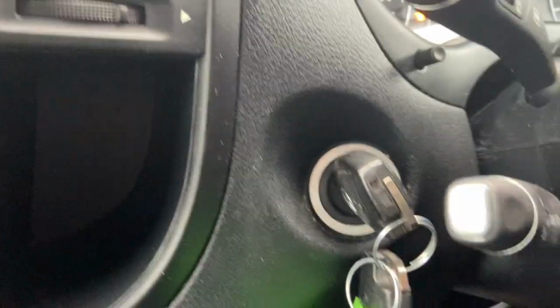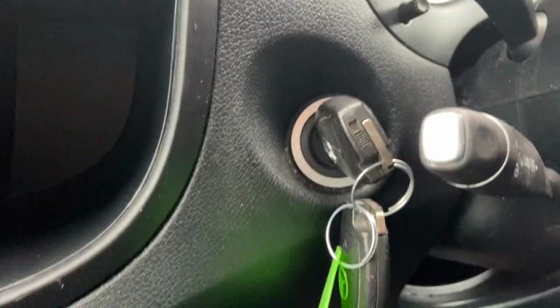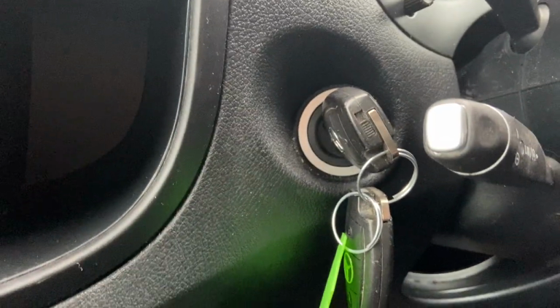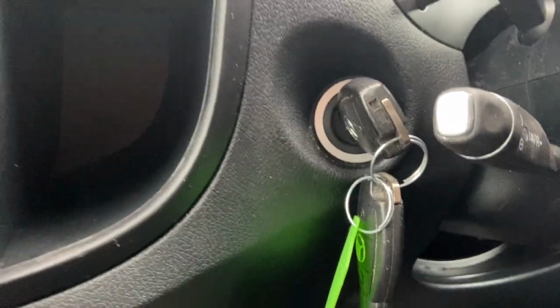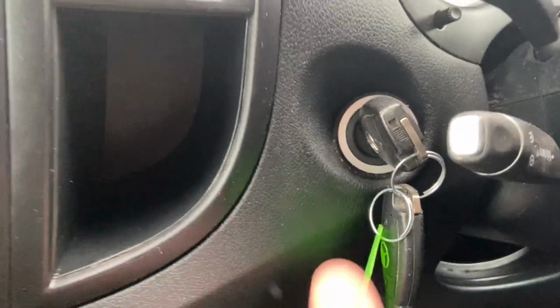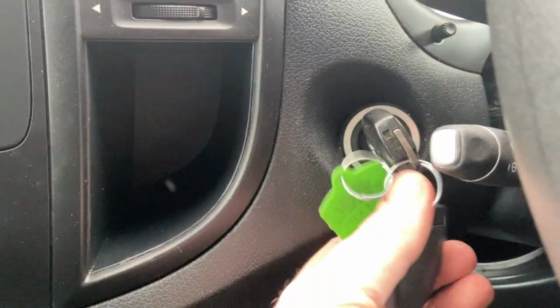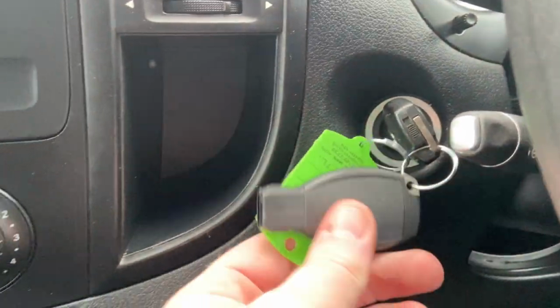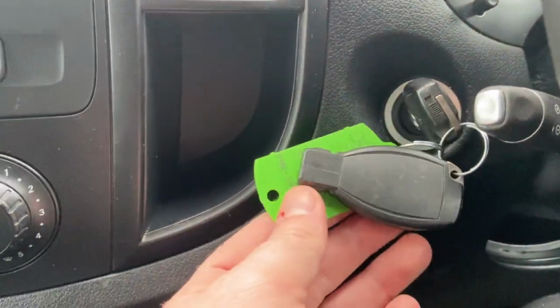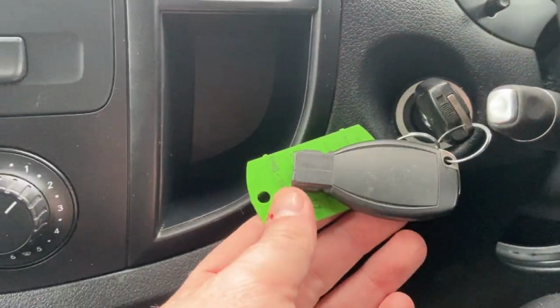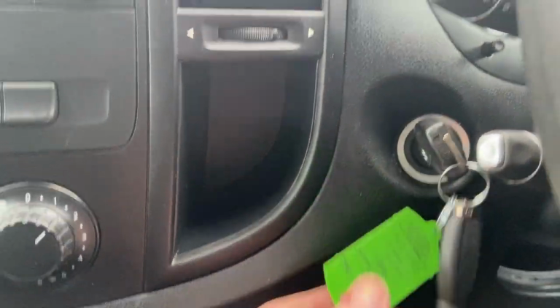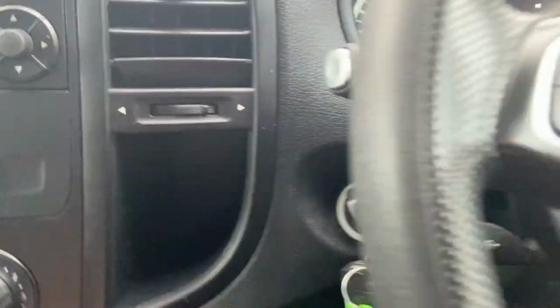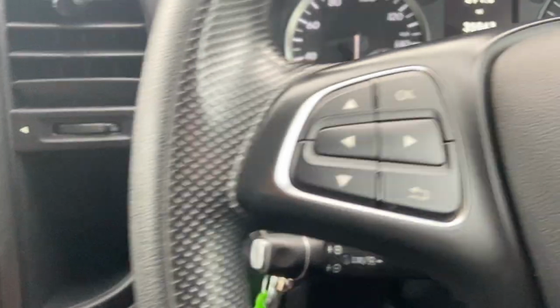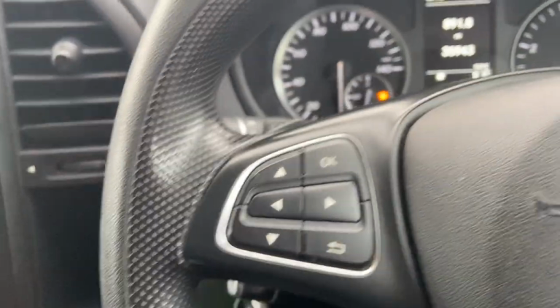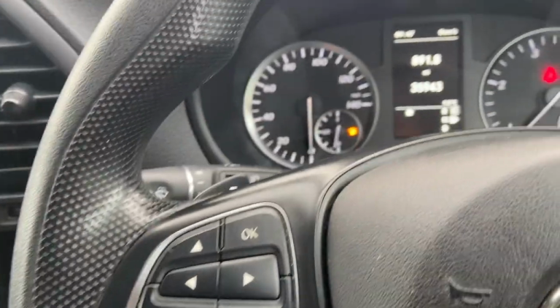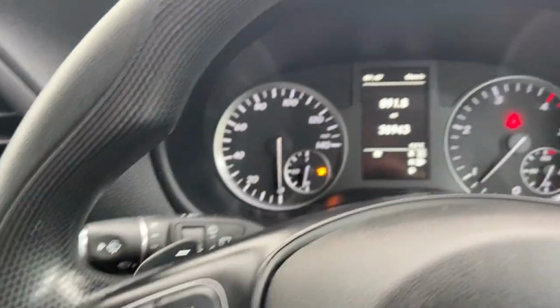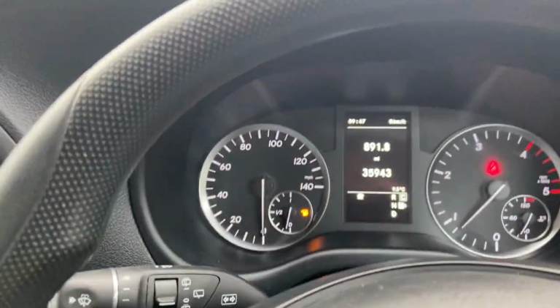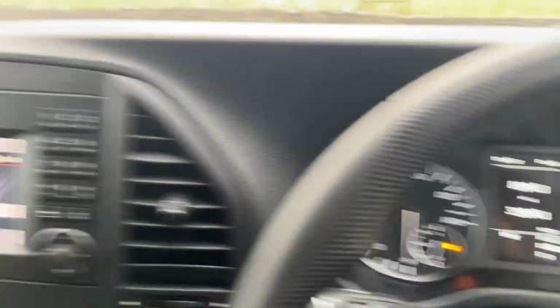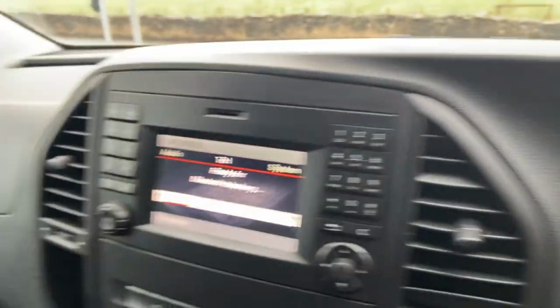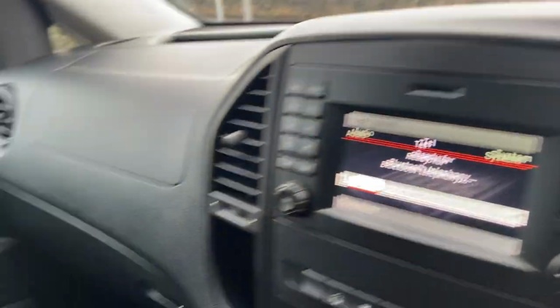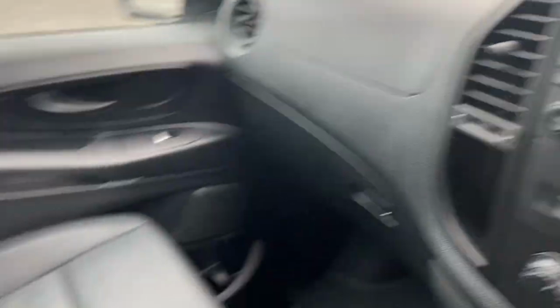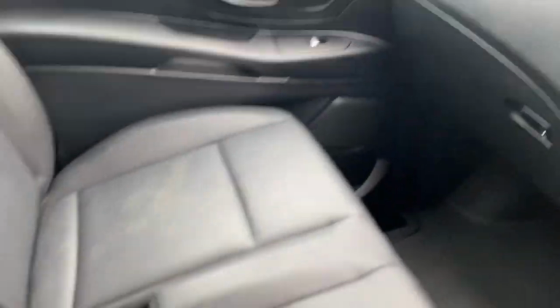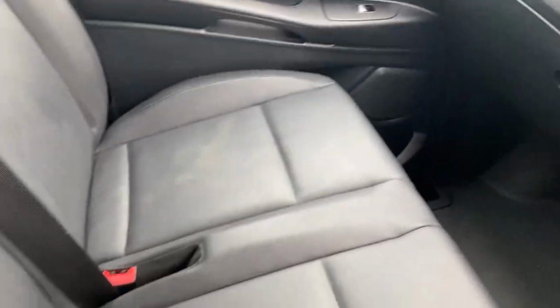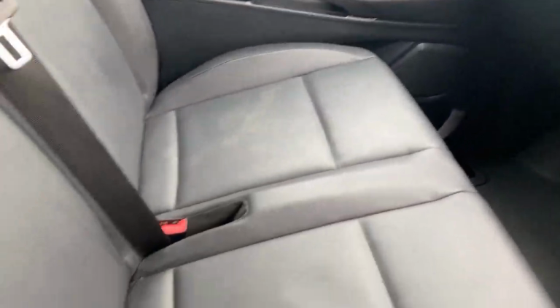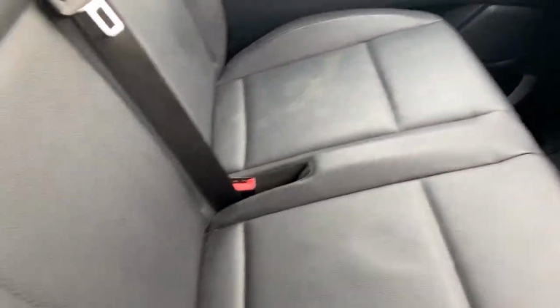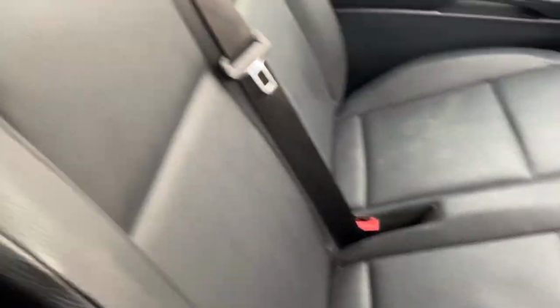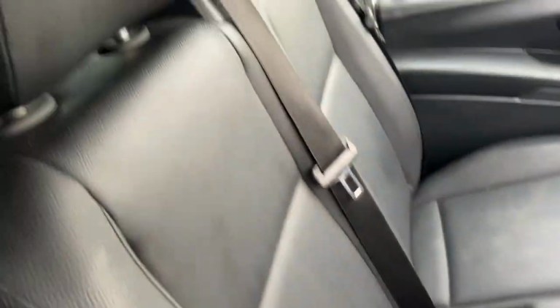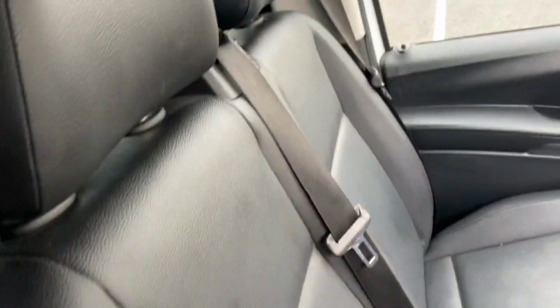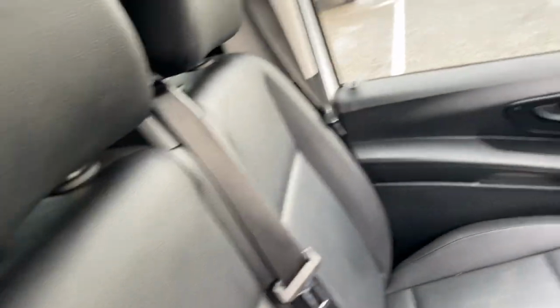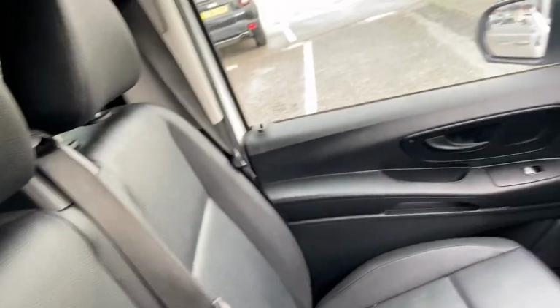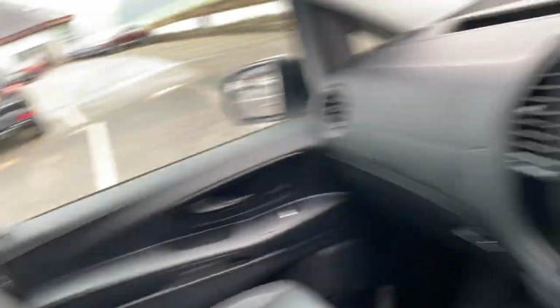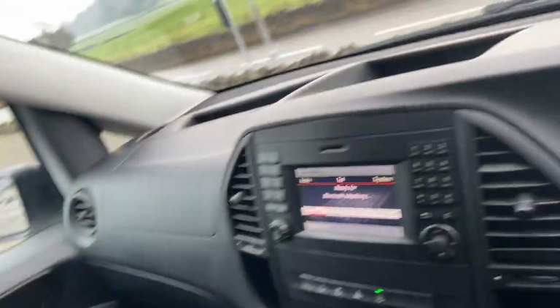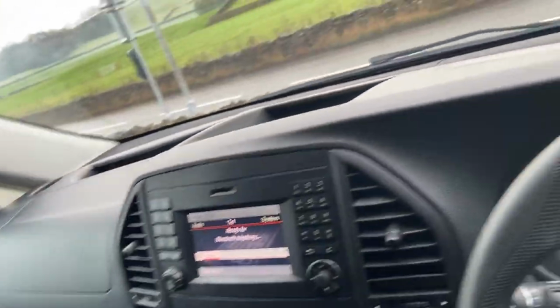You've got two keys with this one as well. Really a lovely example with the full leather right throughout the vehicle.